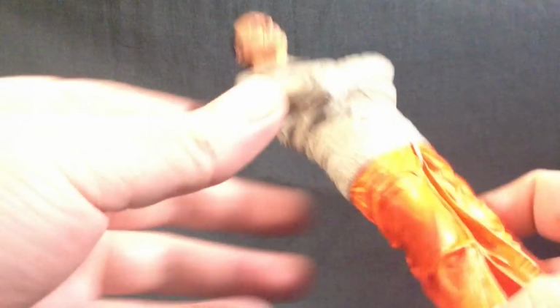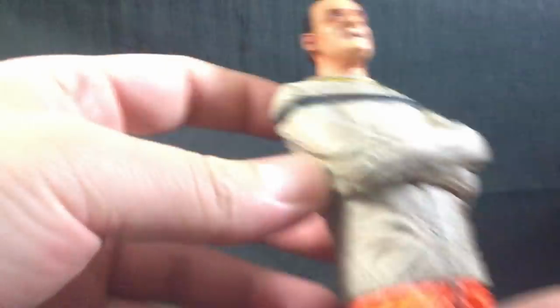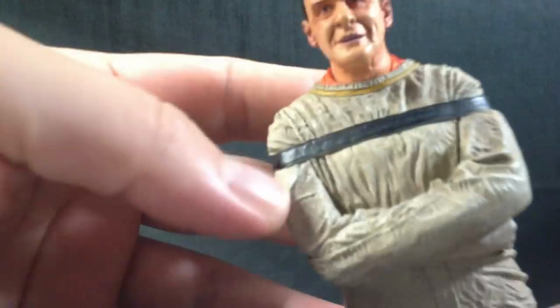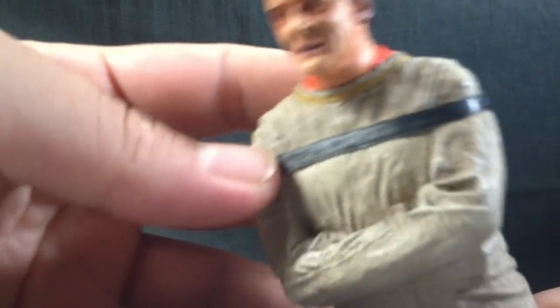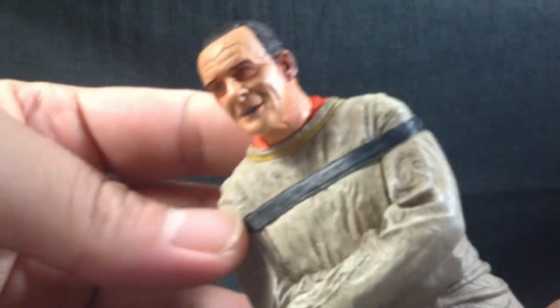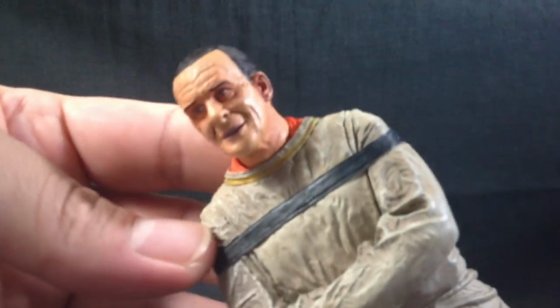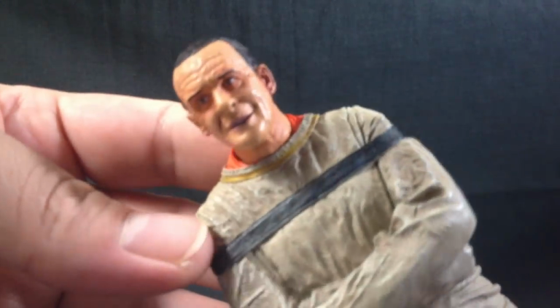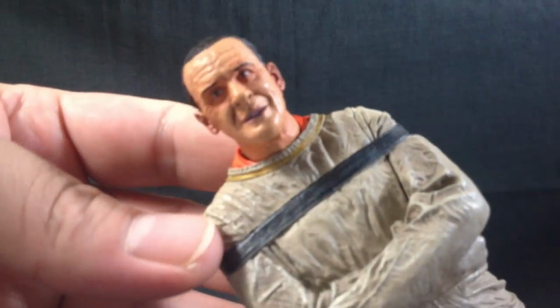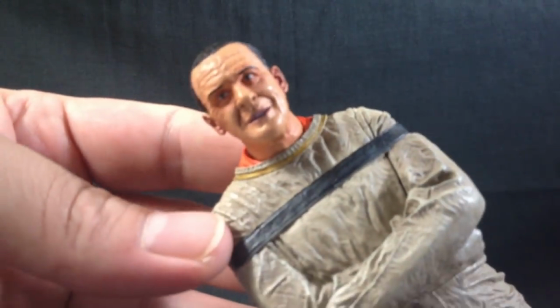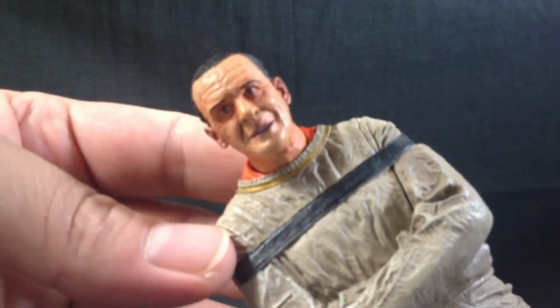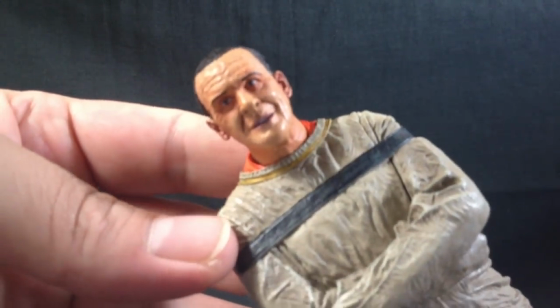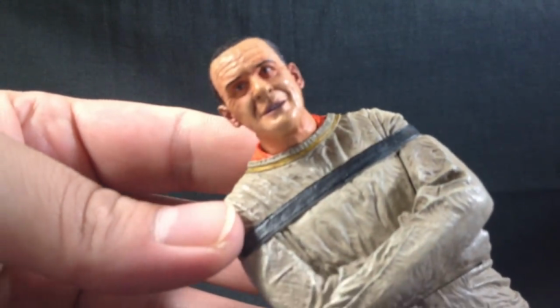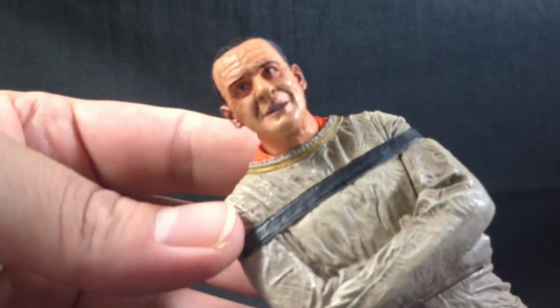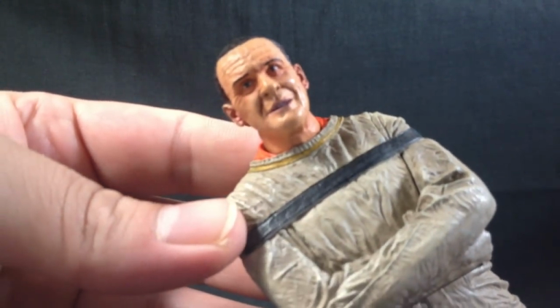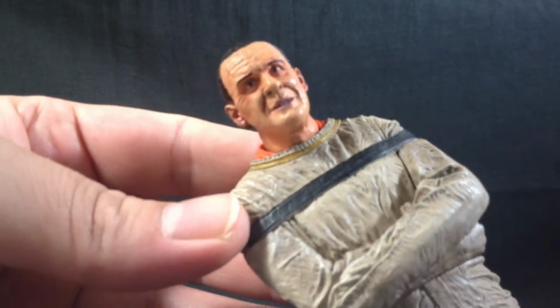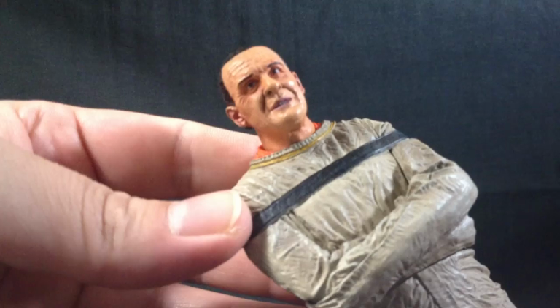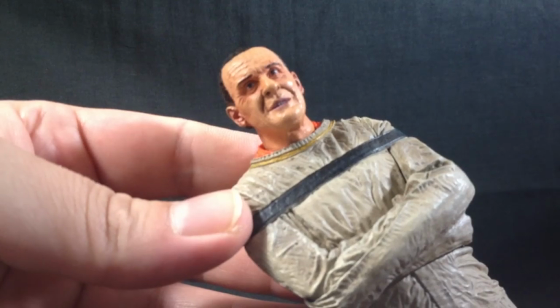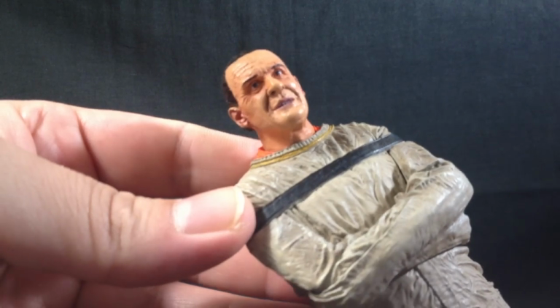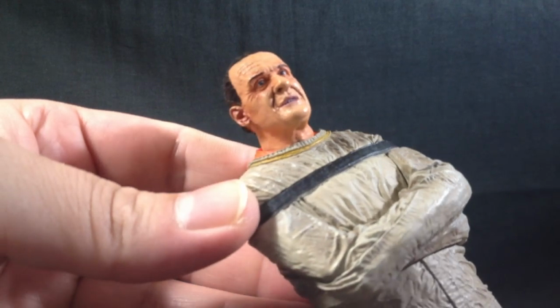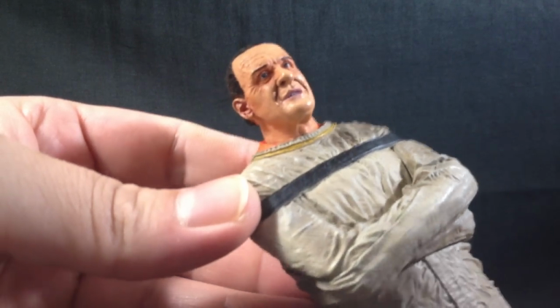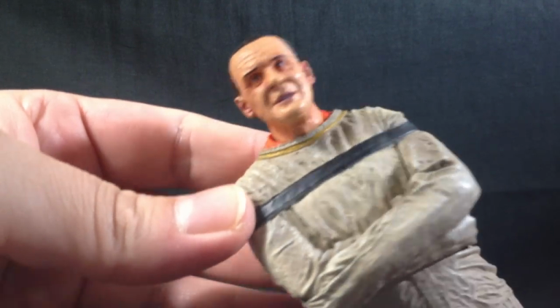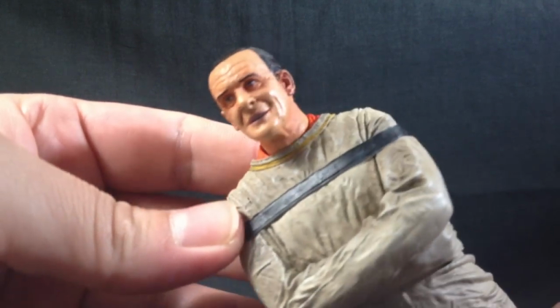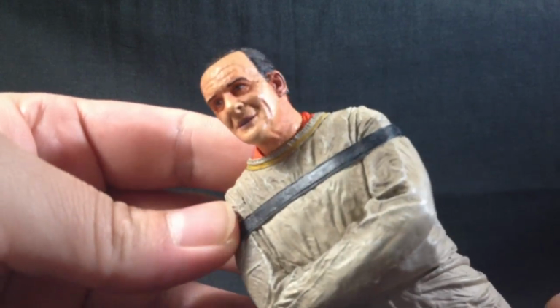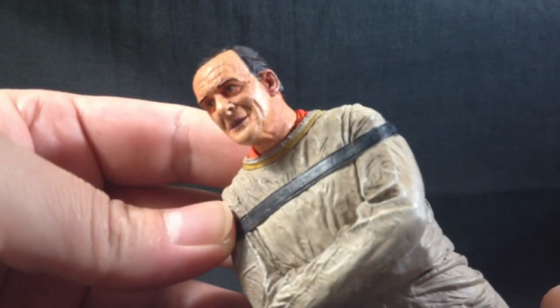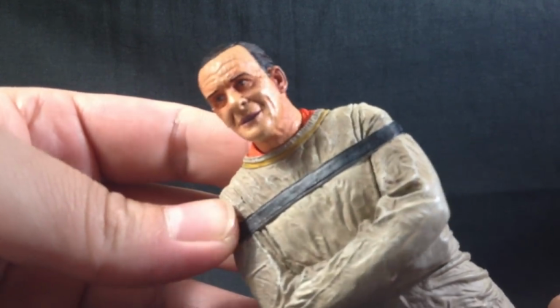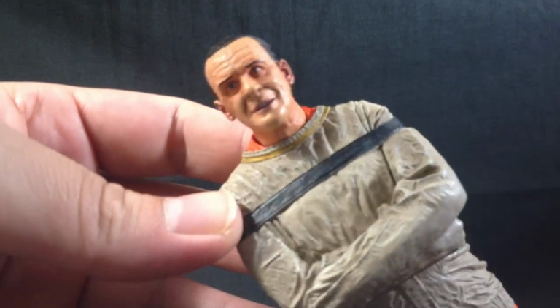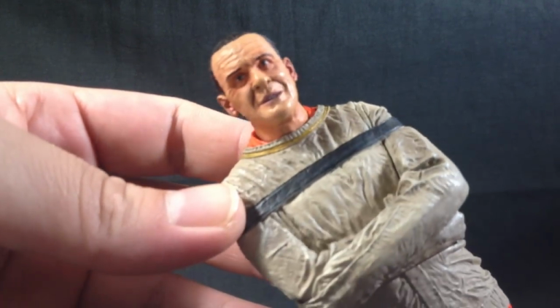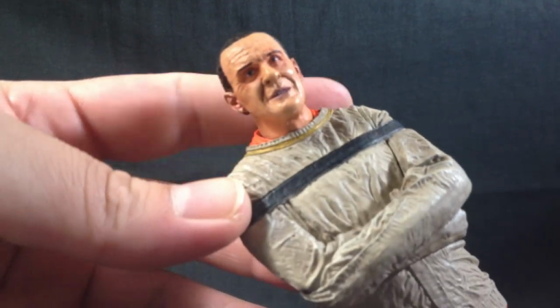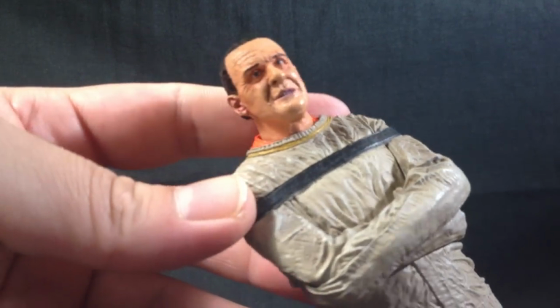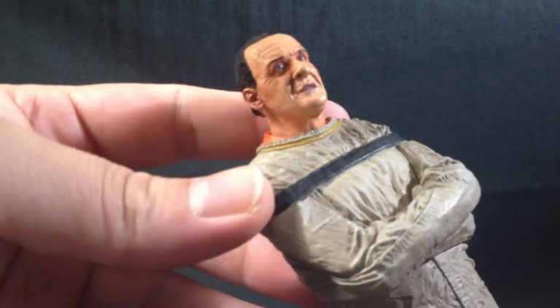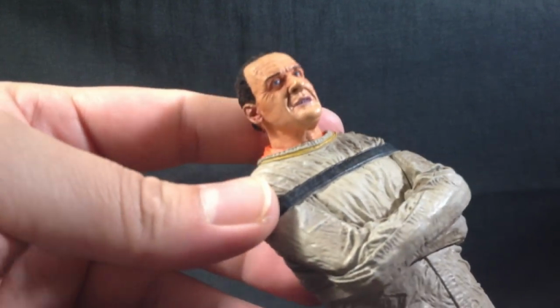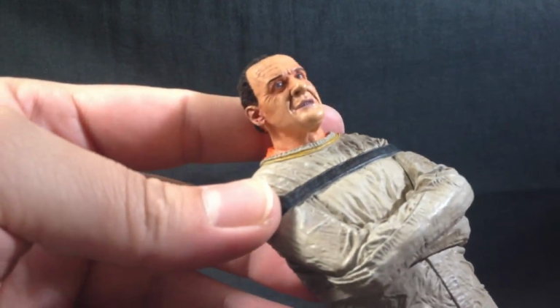Let's have a quick look at the face sculpt here. It's fairly nice — it's not 100% Anthony Hopkins, but you get the picture. You know it's him.